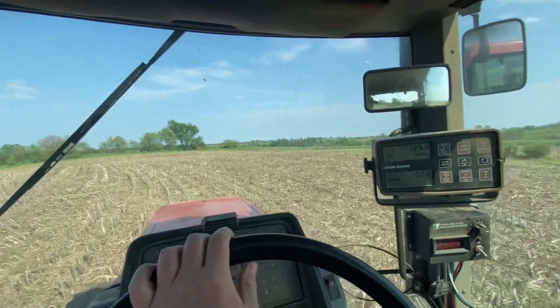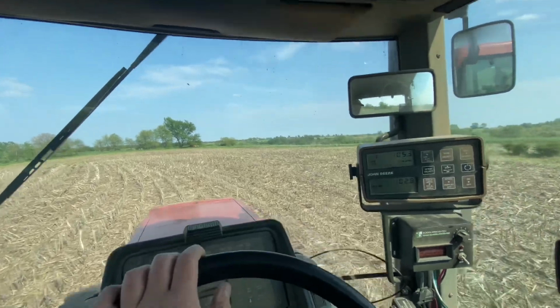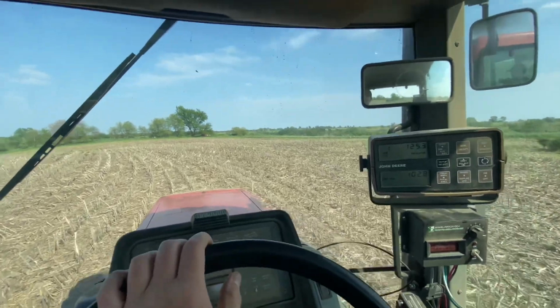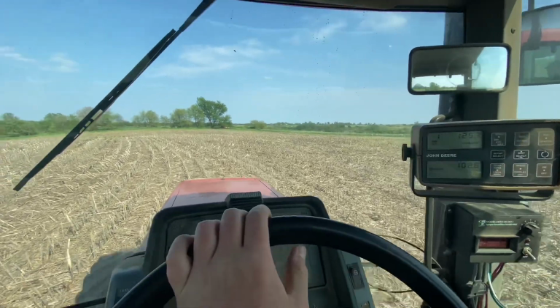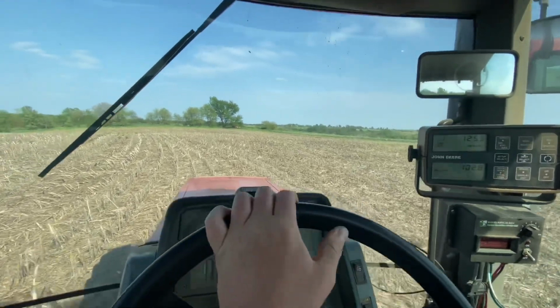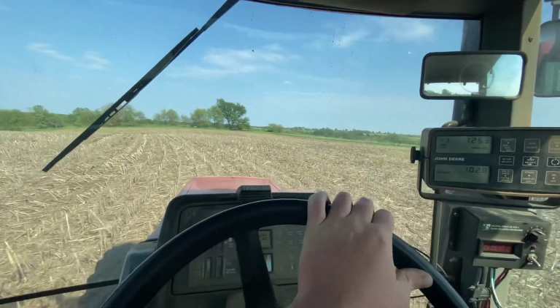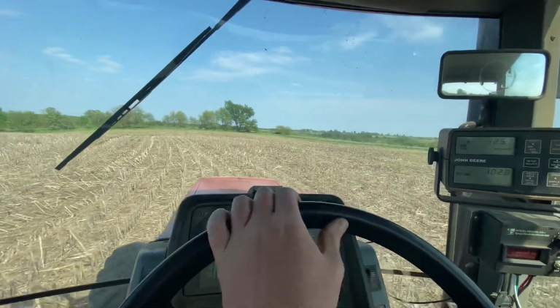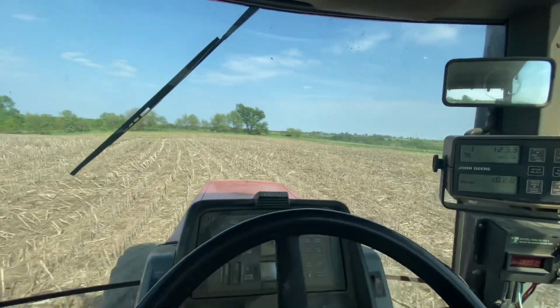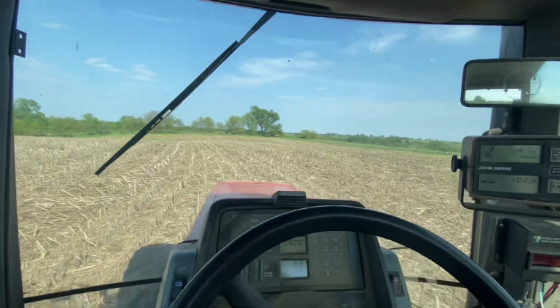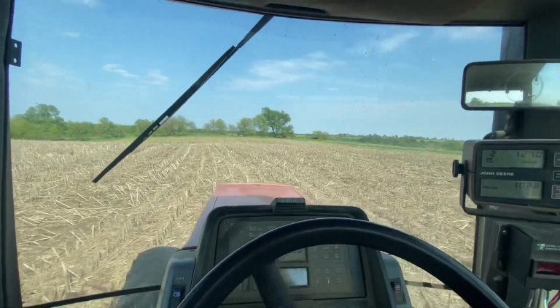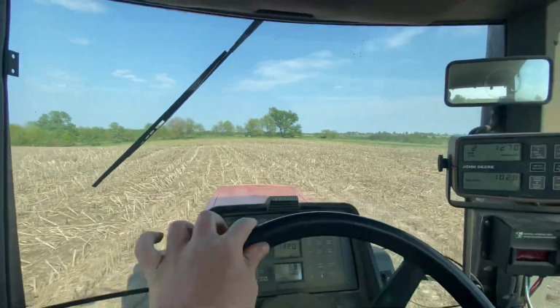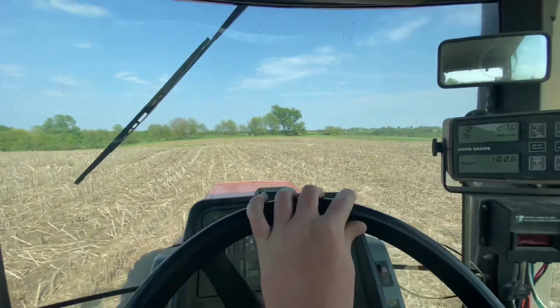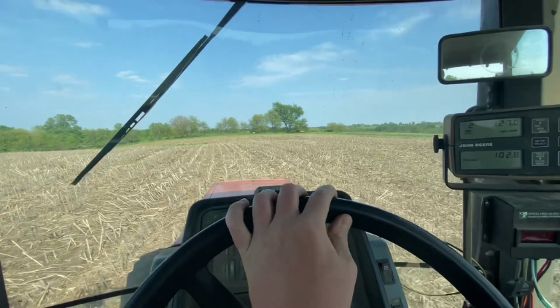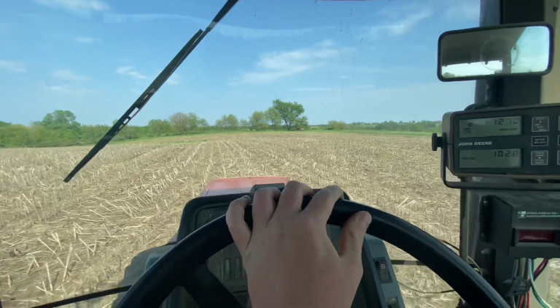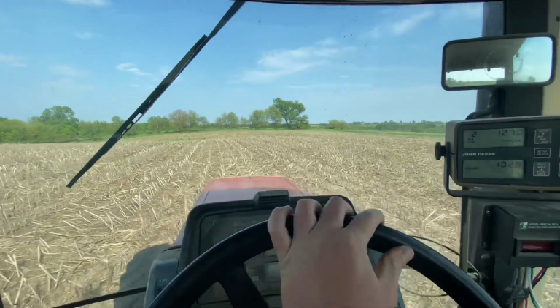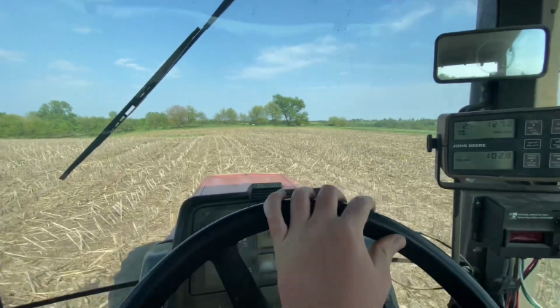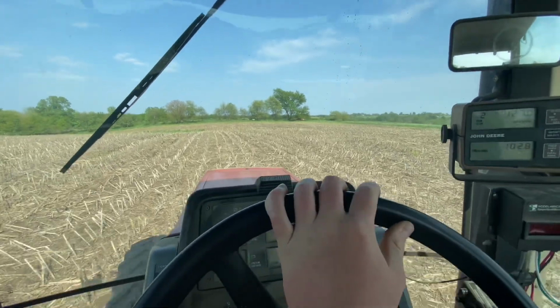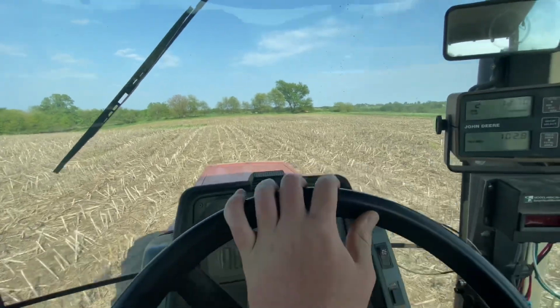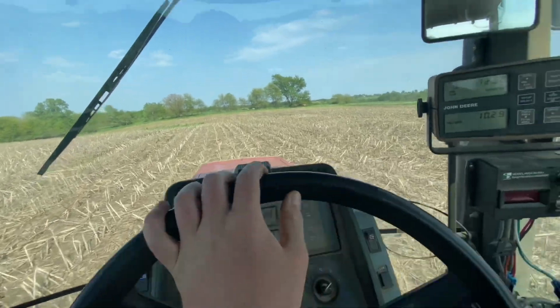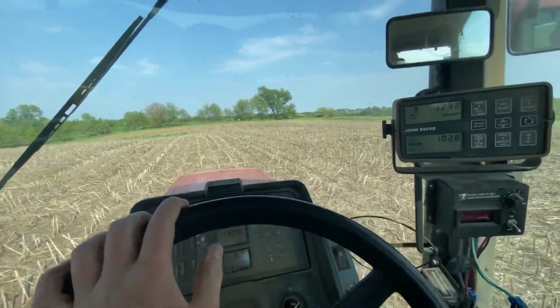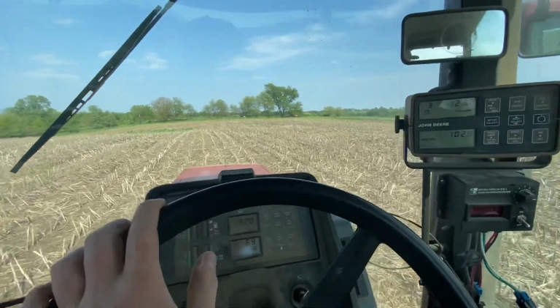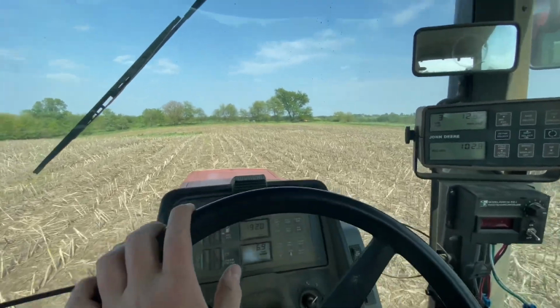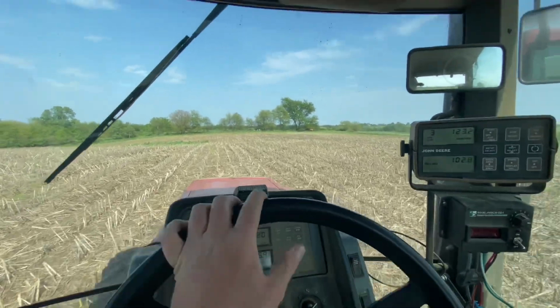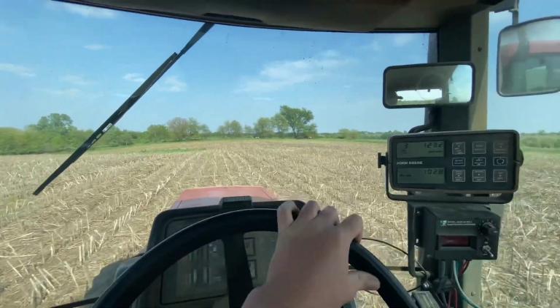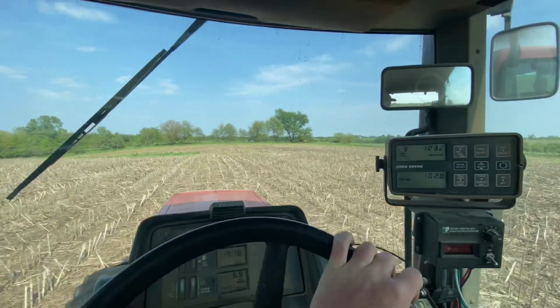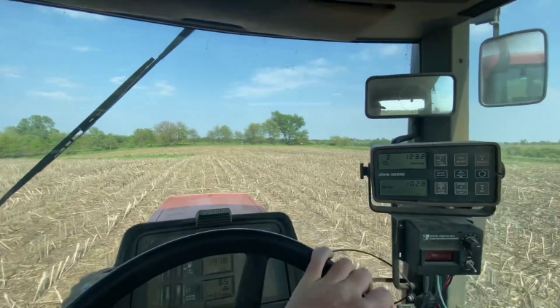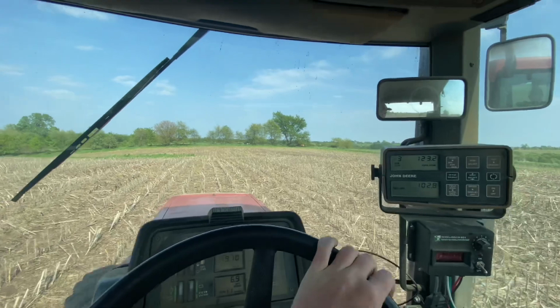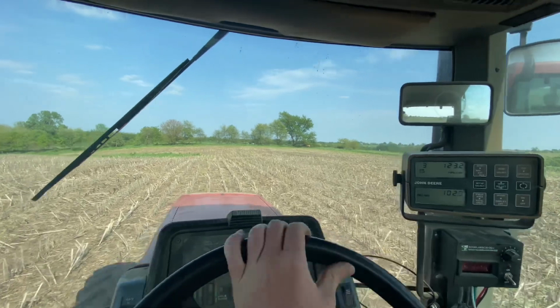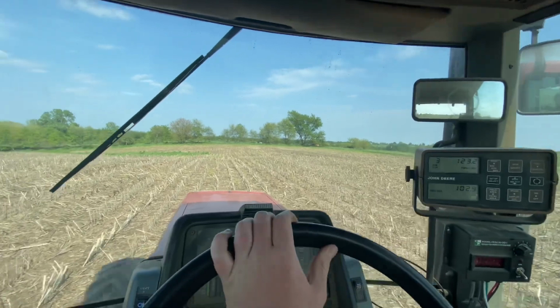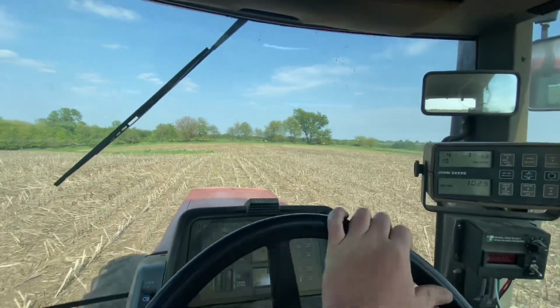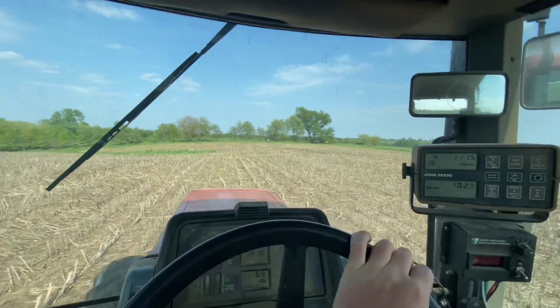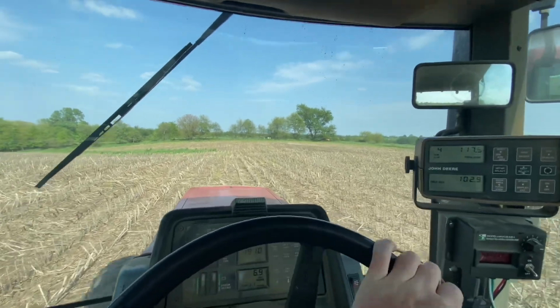I don't know if I said this was the last field yesterday or not, but it's not — we got one more to do. I think one more farm, but we'll get to that when we get to it.